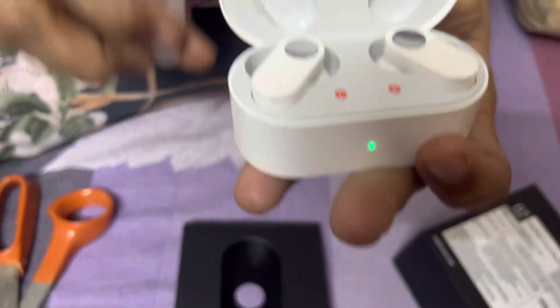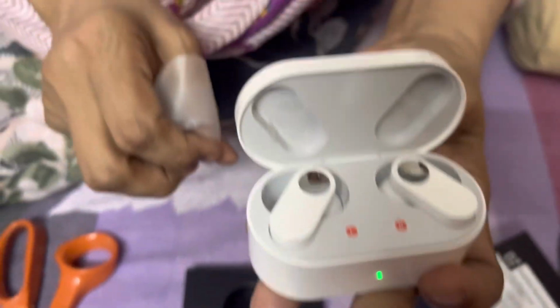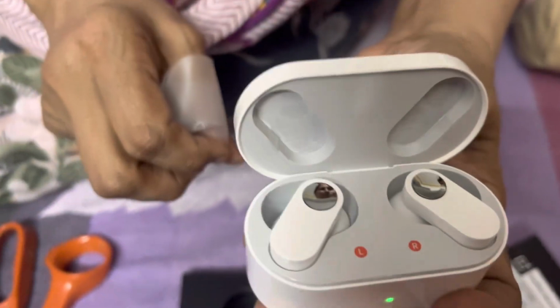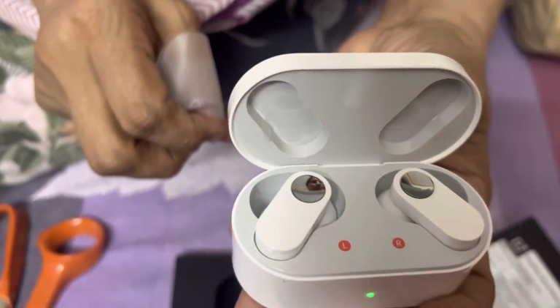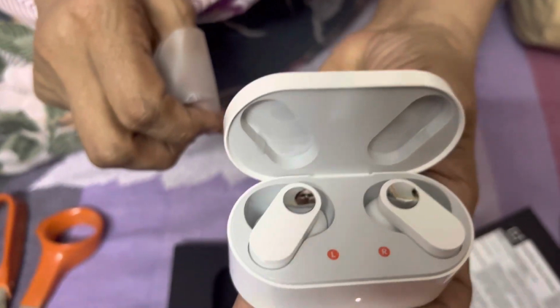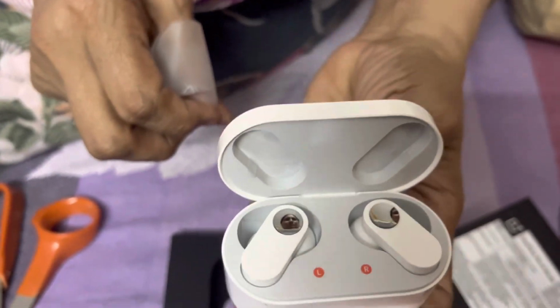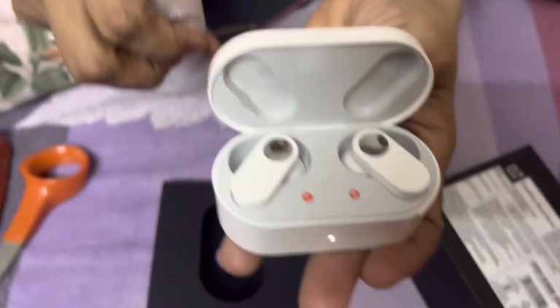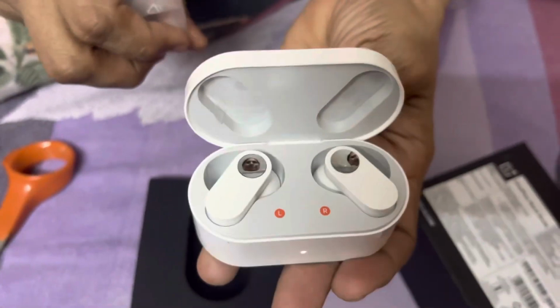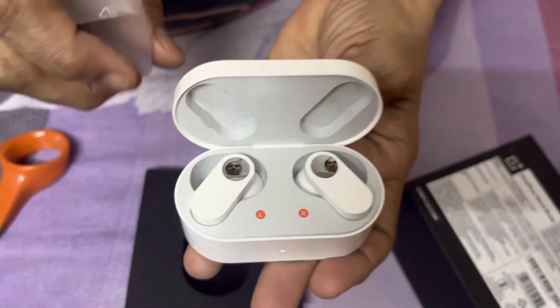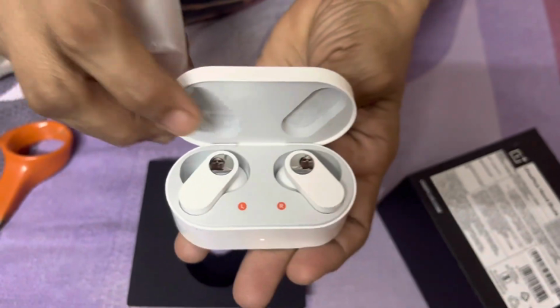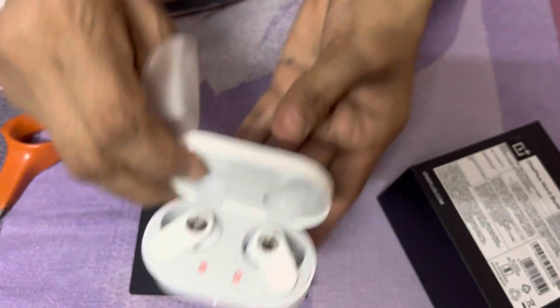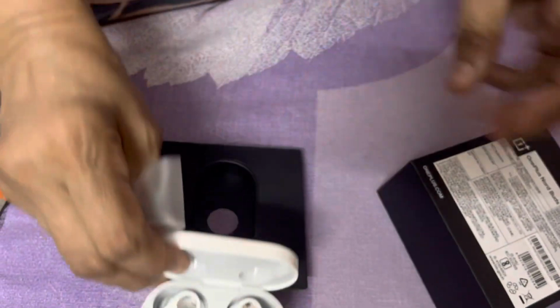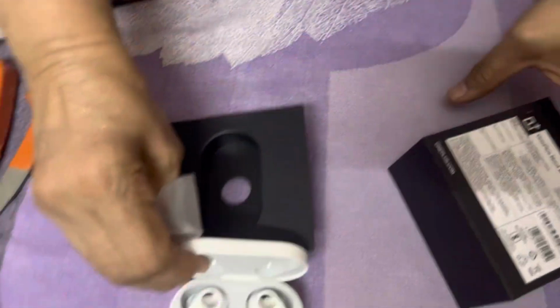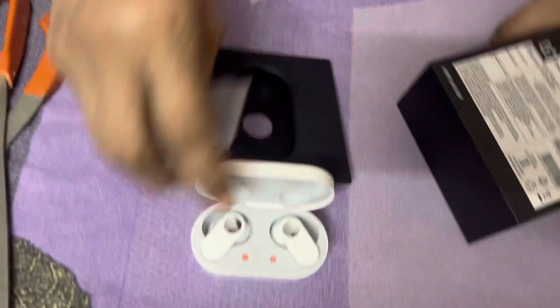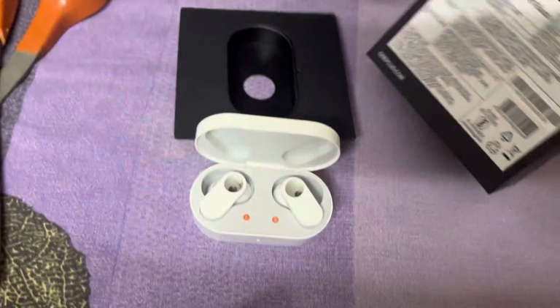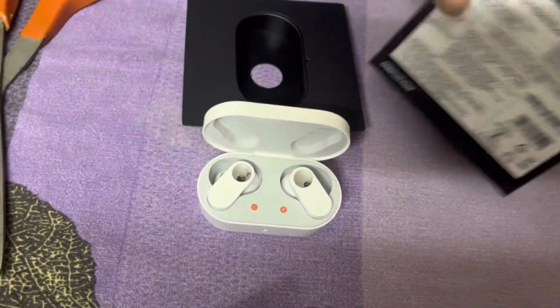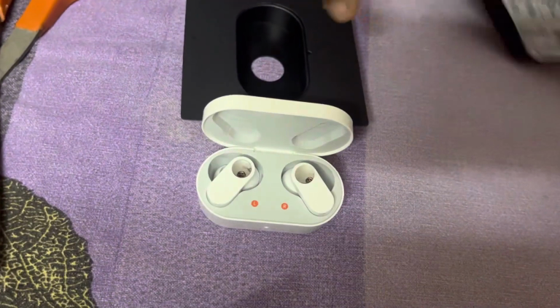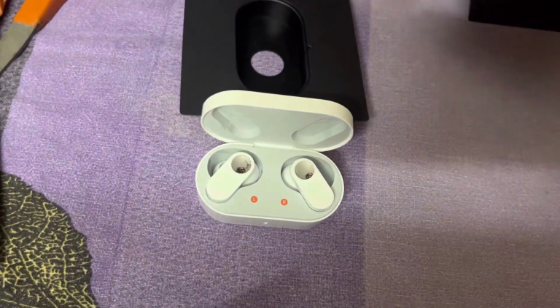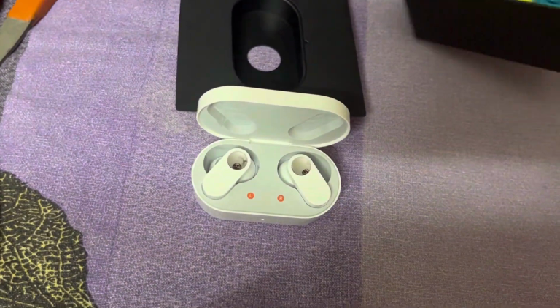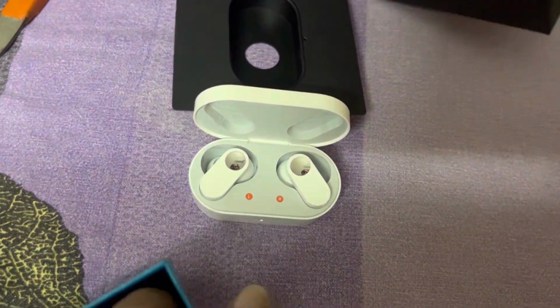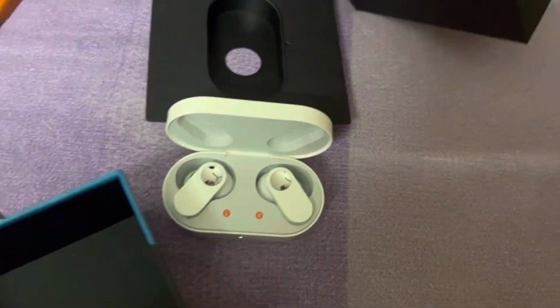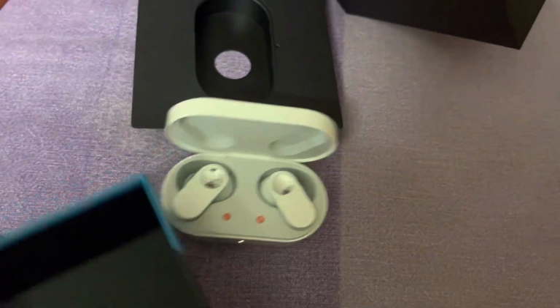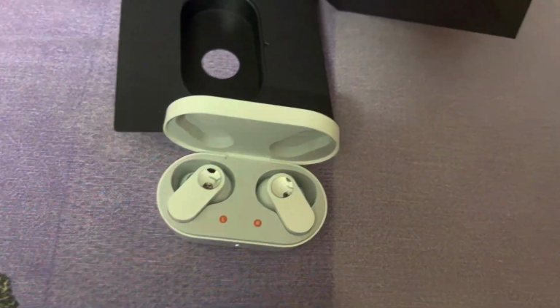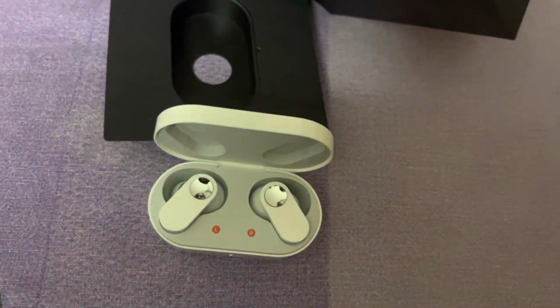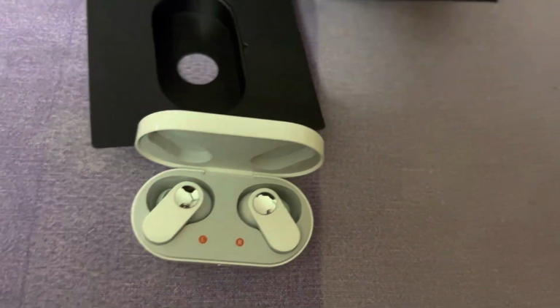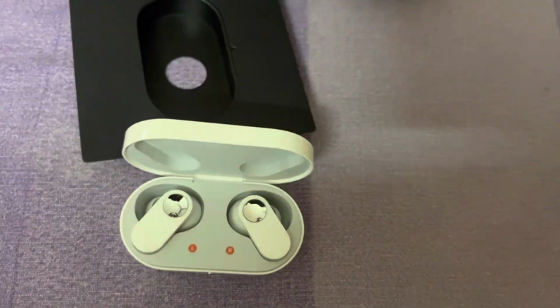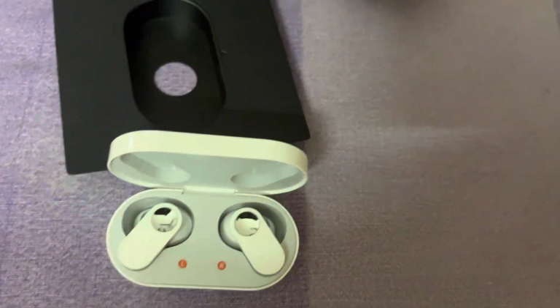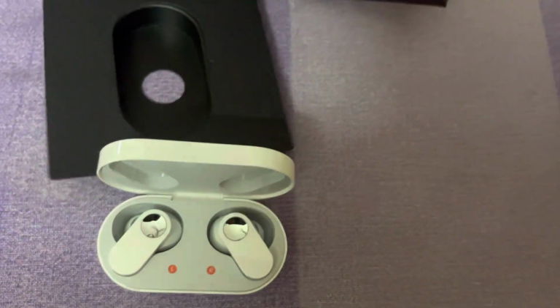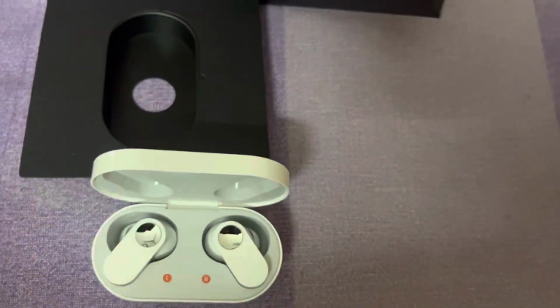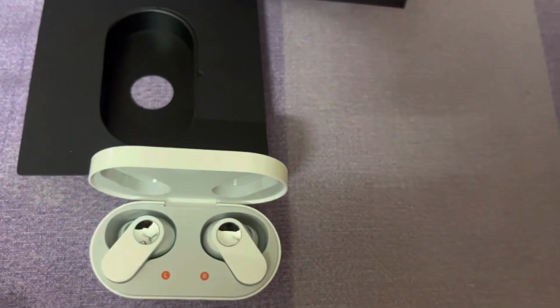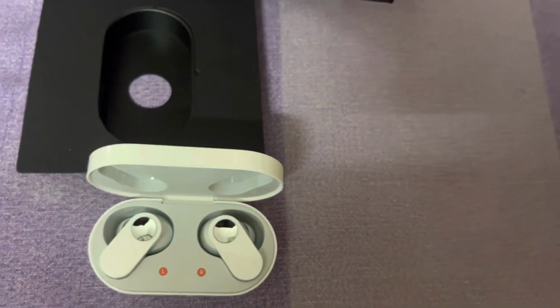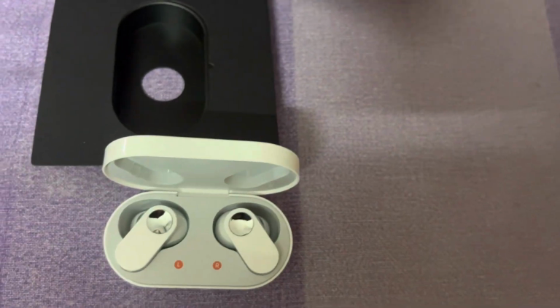These are our headphones — OnePlus Nord. Sound quality wise, it's good. It's a good deal.